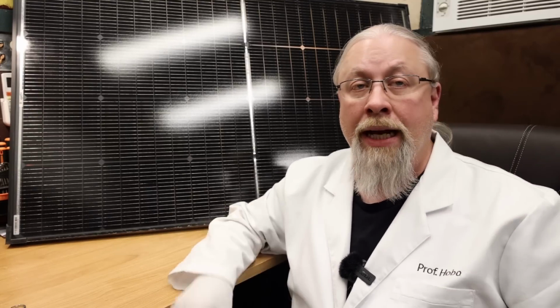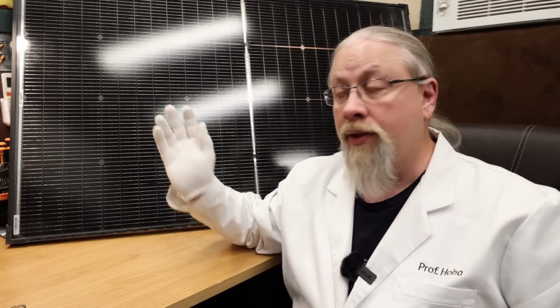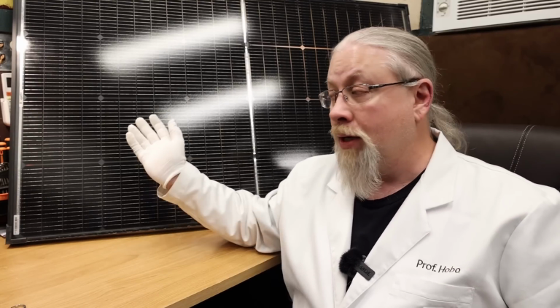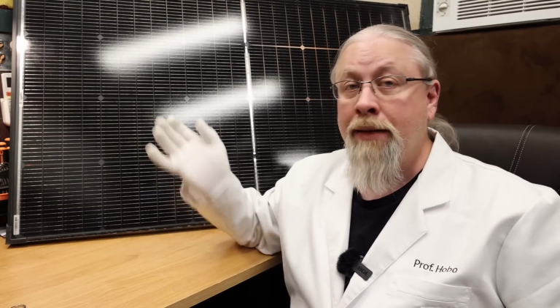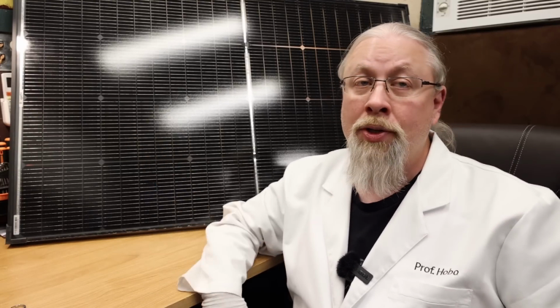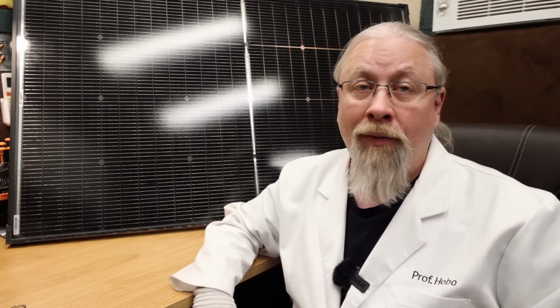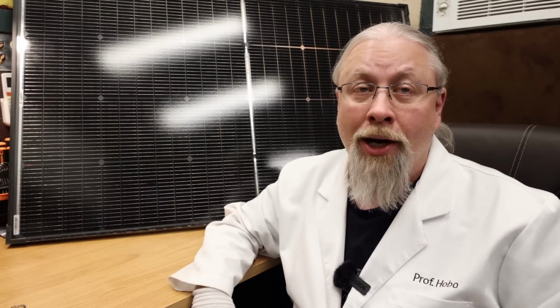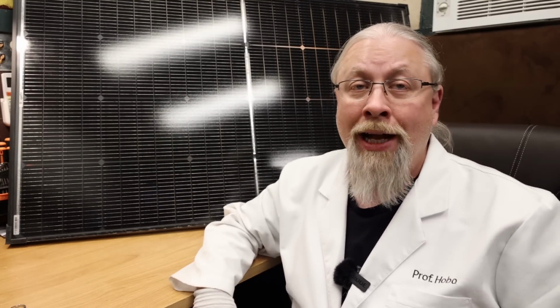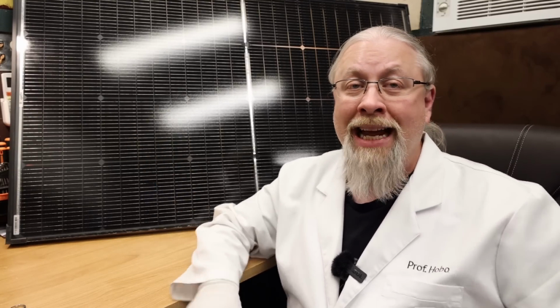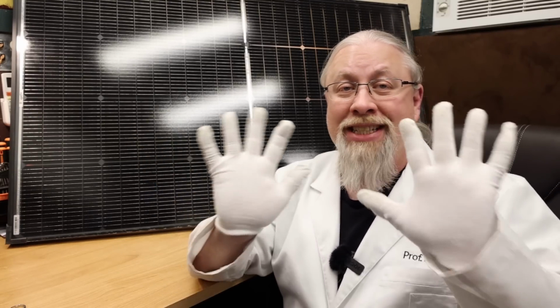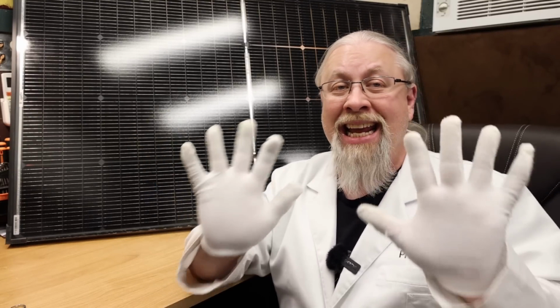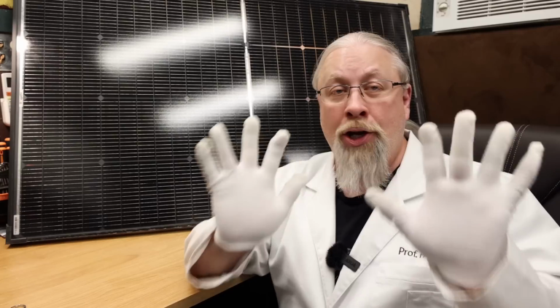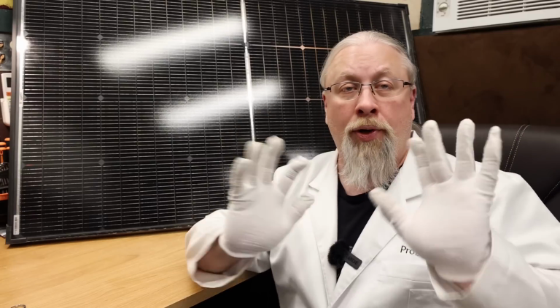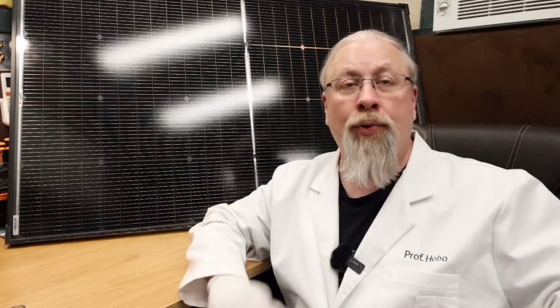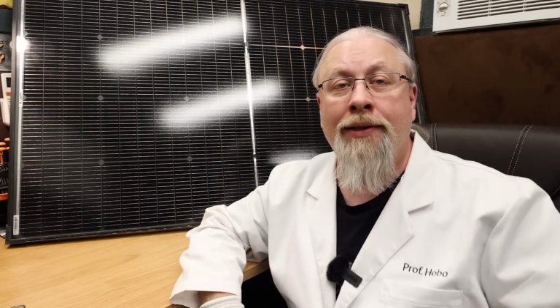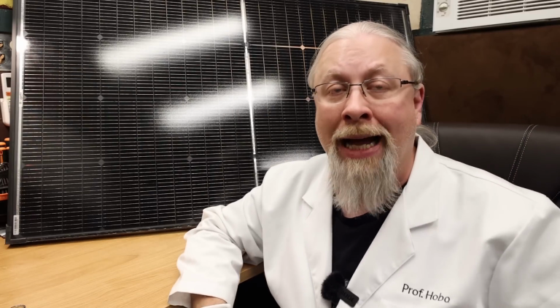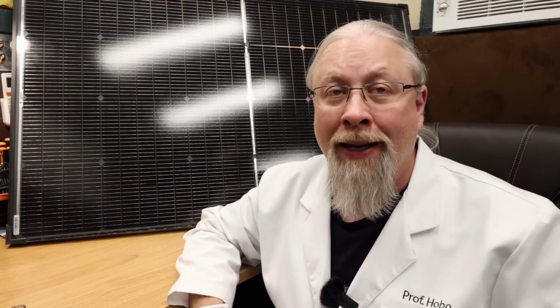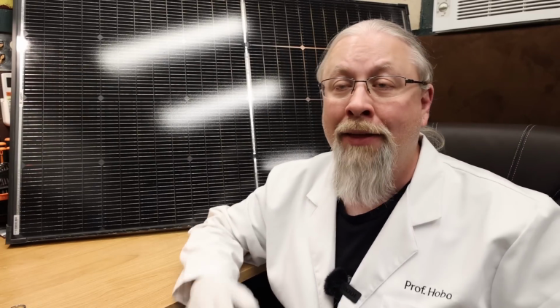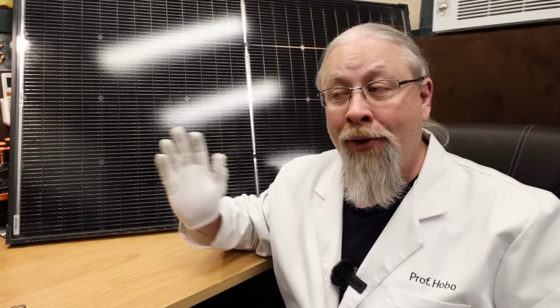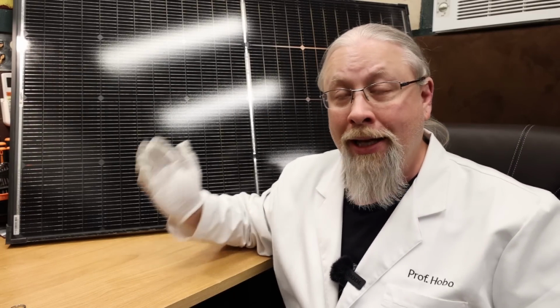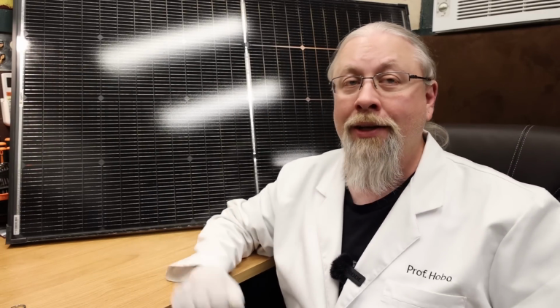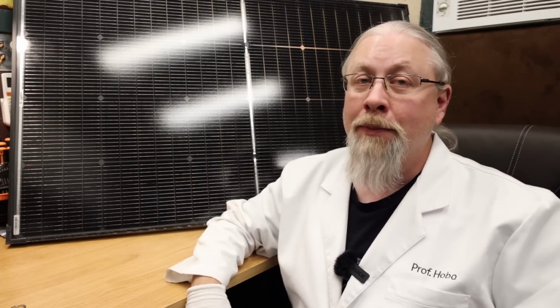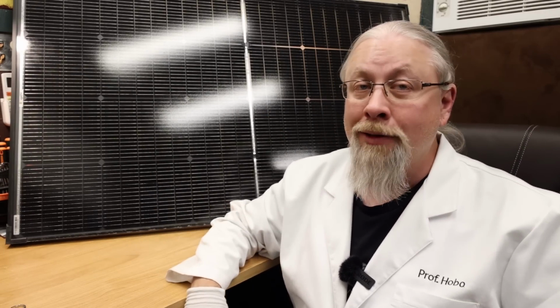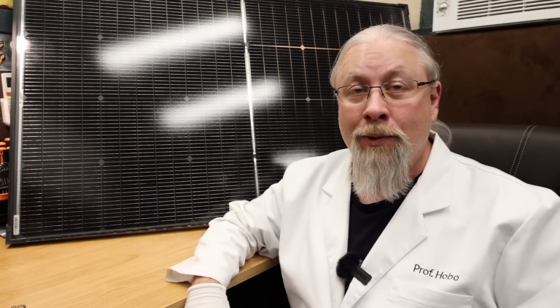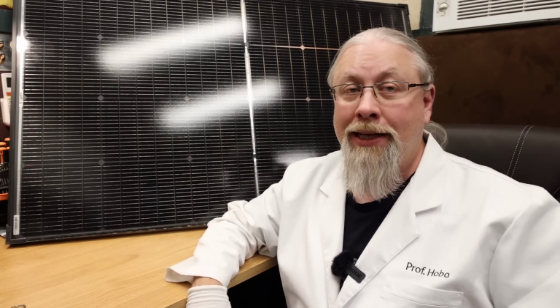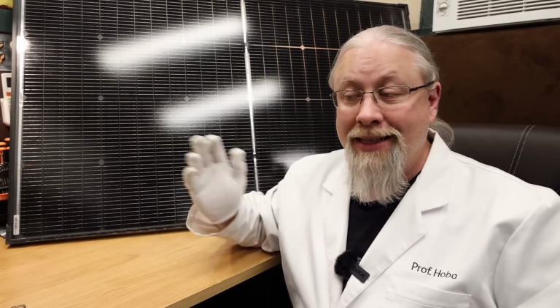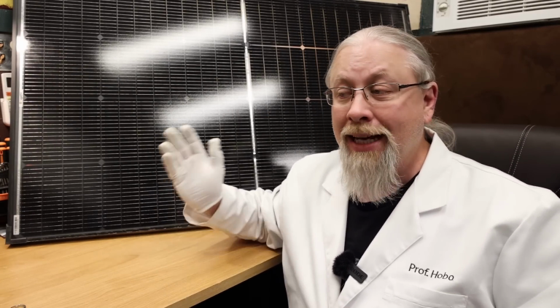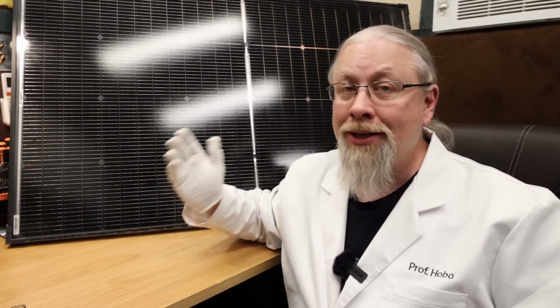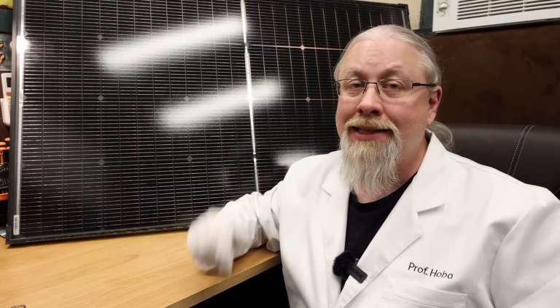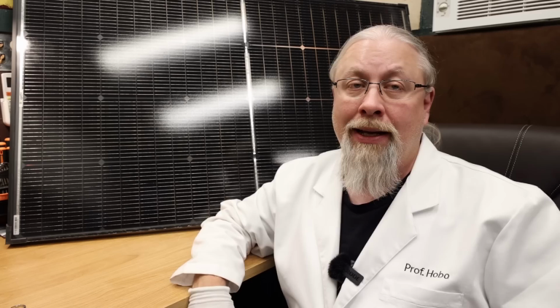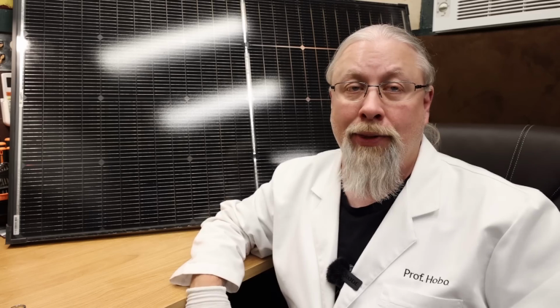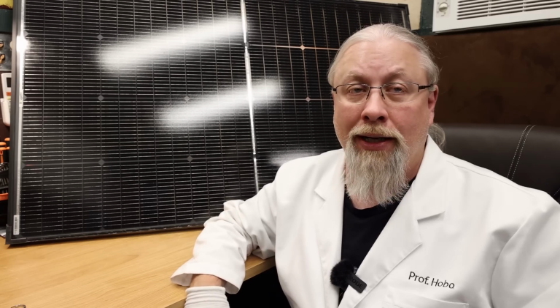As for the warranty, Bouge RV is offering a standard 10-year product warranty, backed by a 30-year performance warranty. This is how much they stand behind their product.